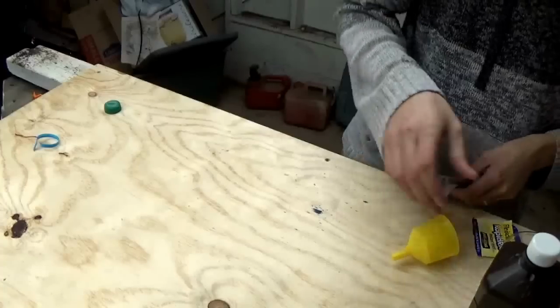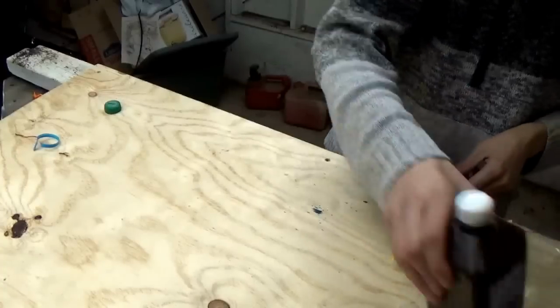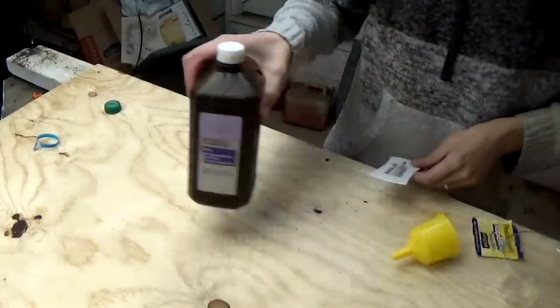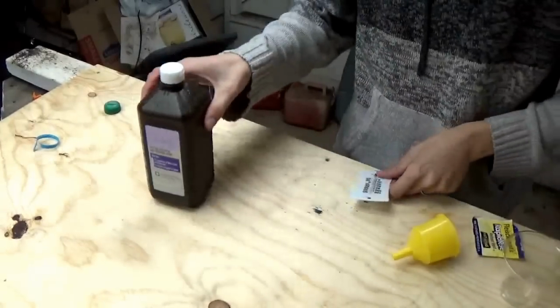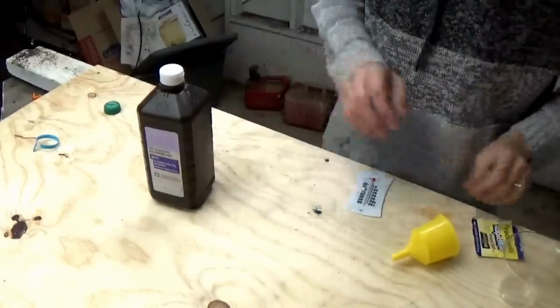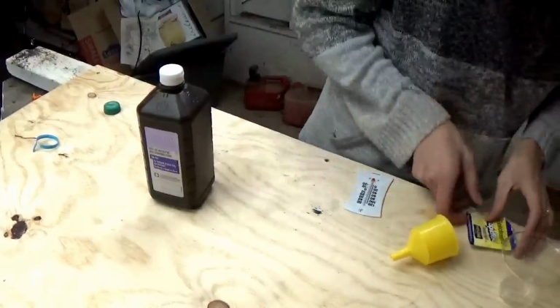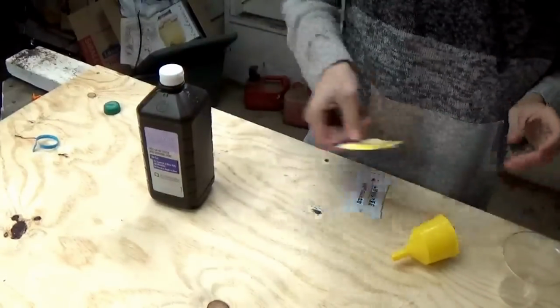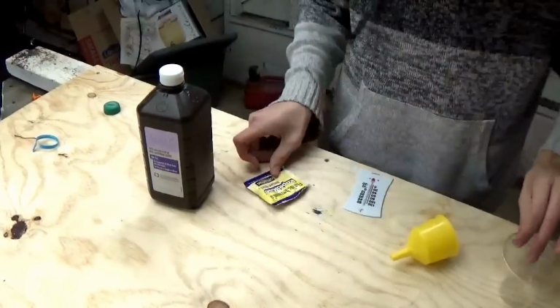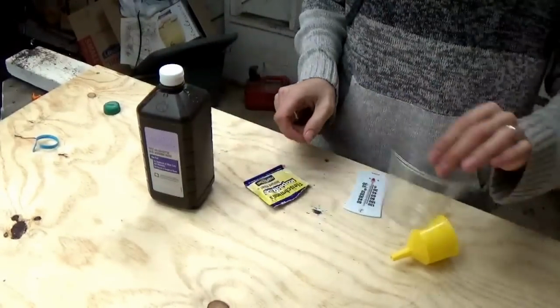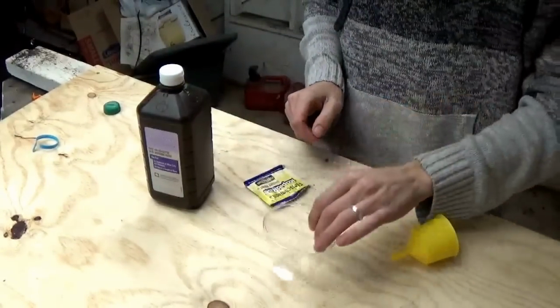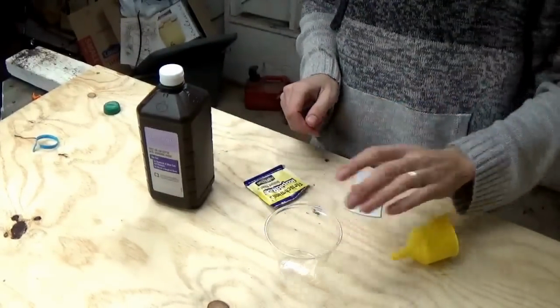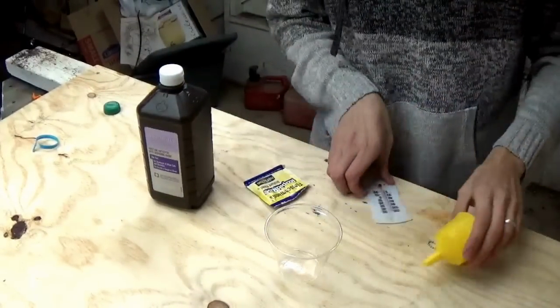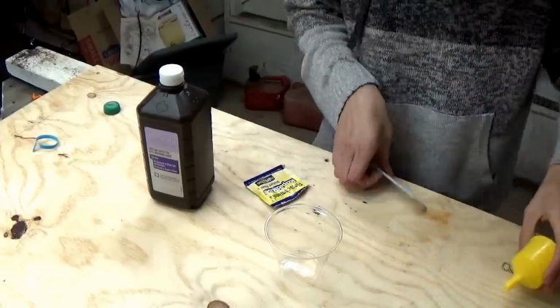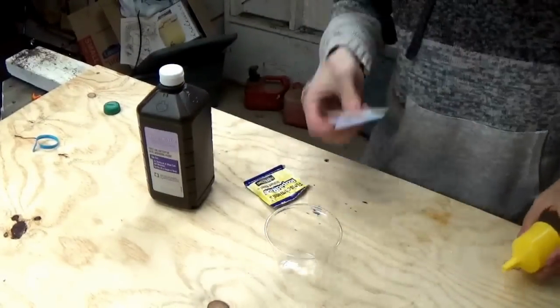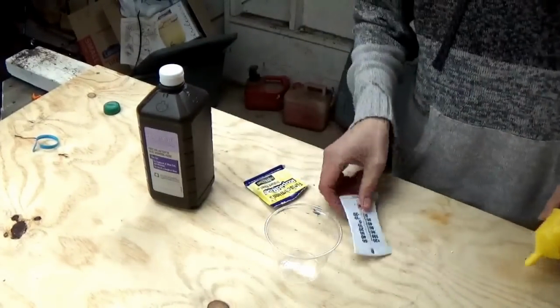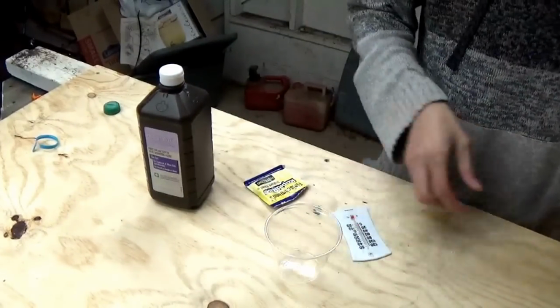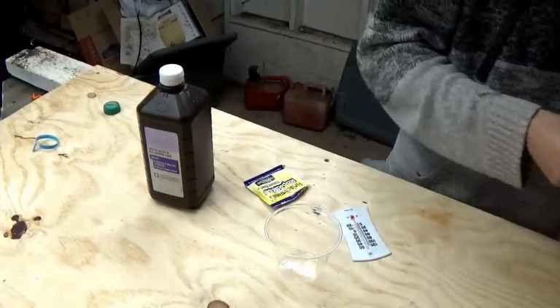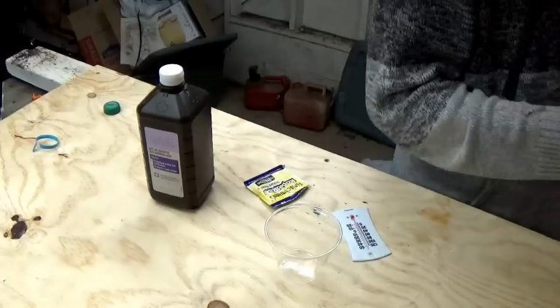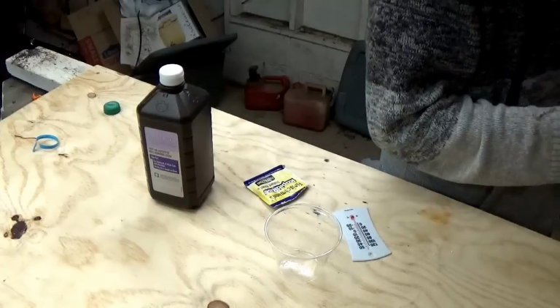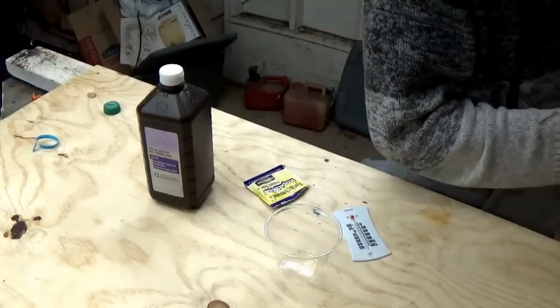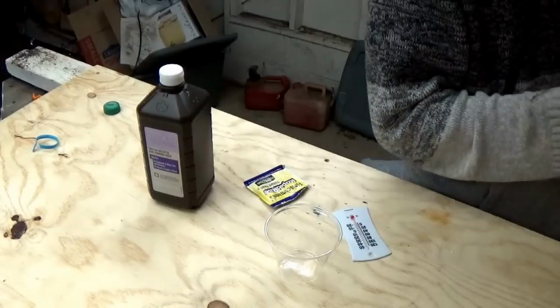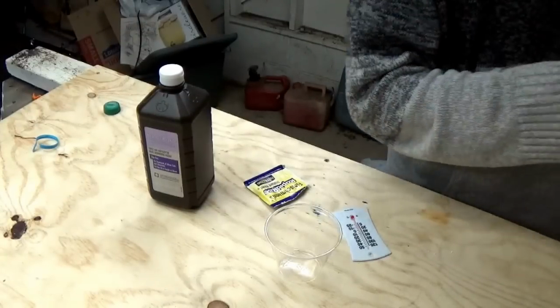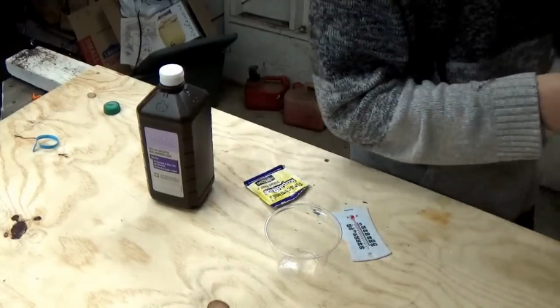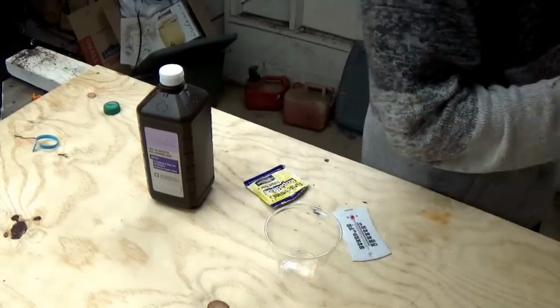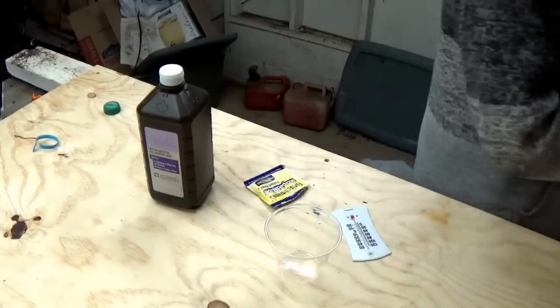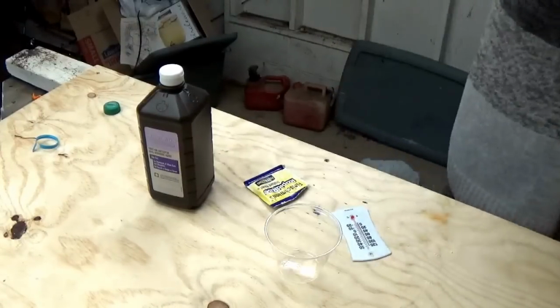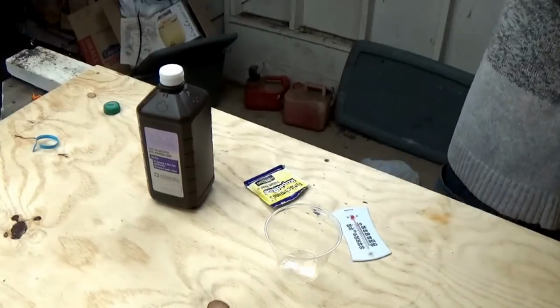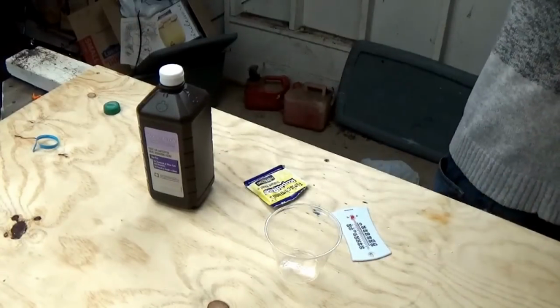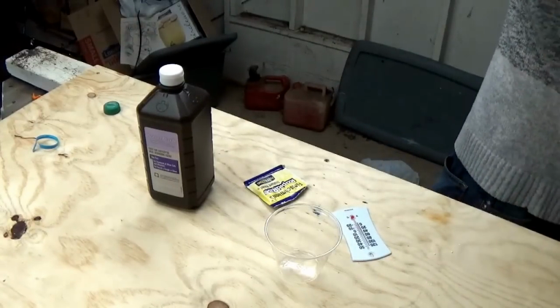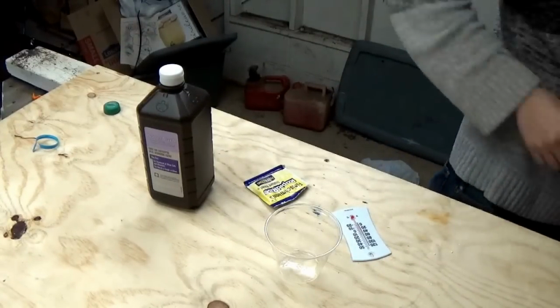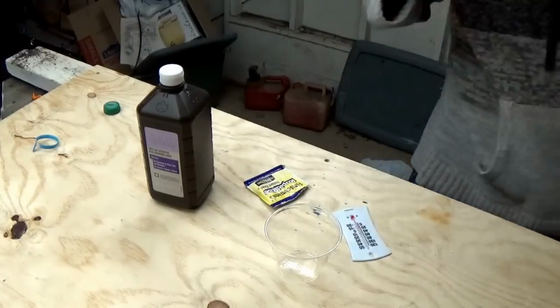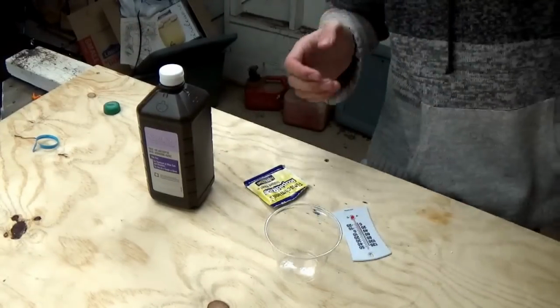What you need is peroxide, yeast, a cup, and a thermostat. What we're going to do is we're going to have a heat chemical reaction, which will be pretty cool.